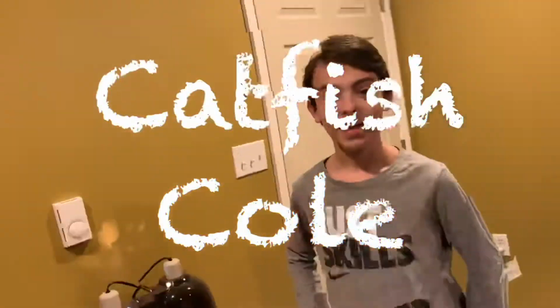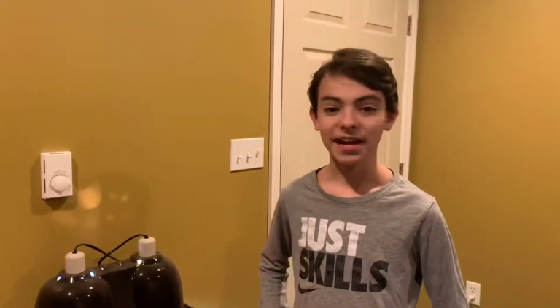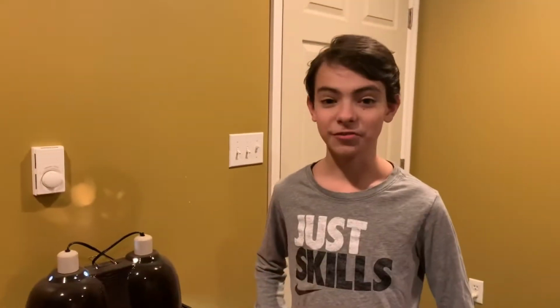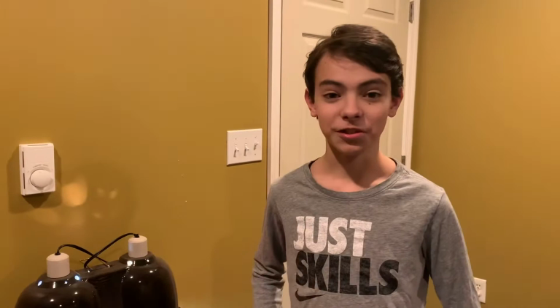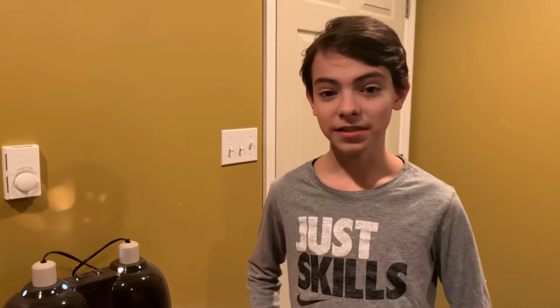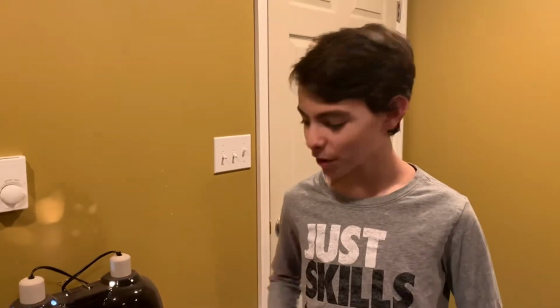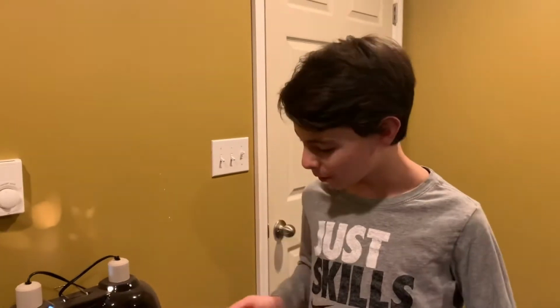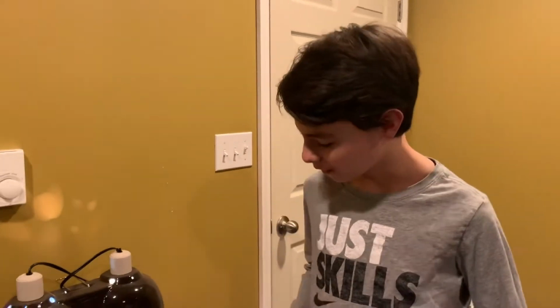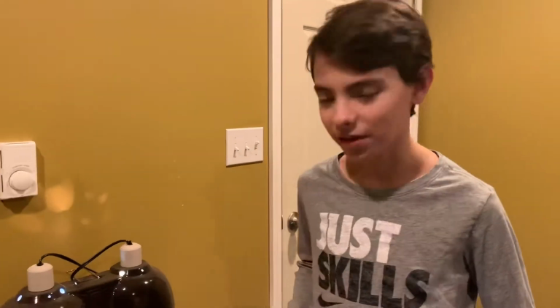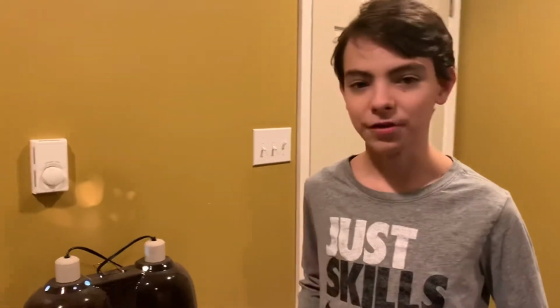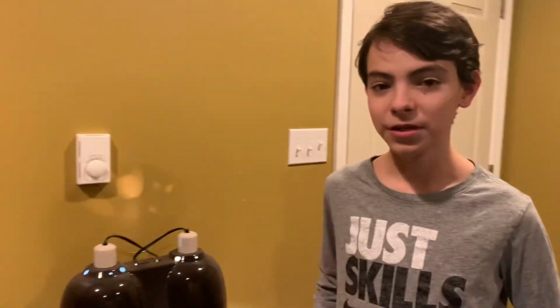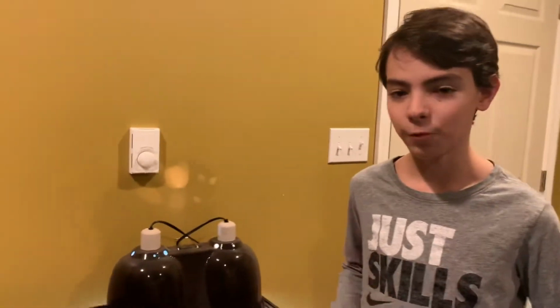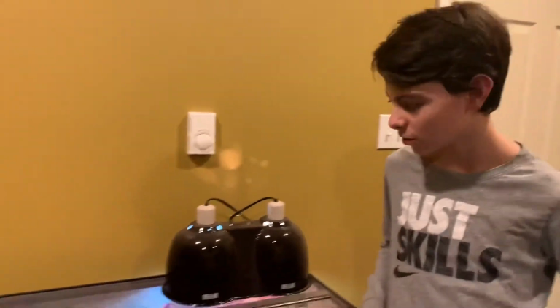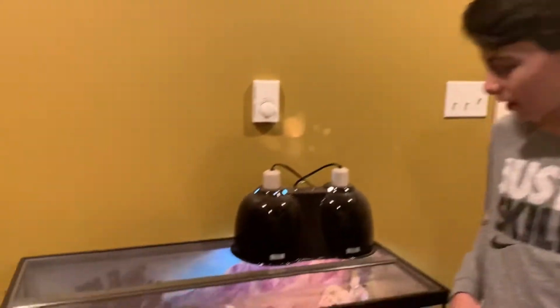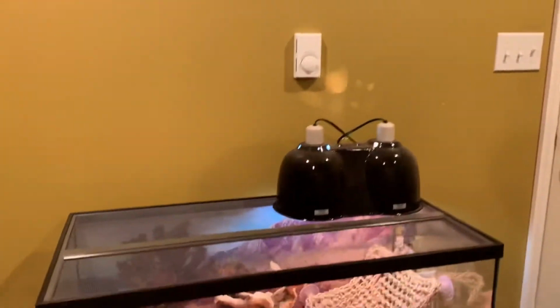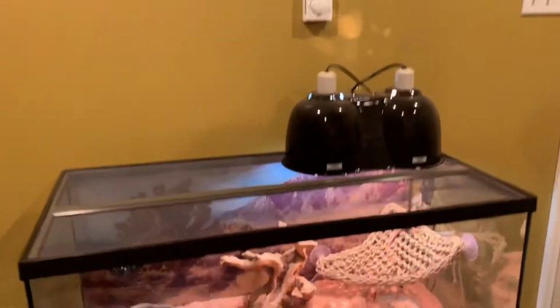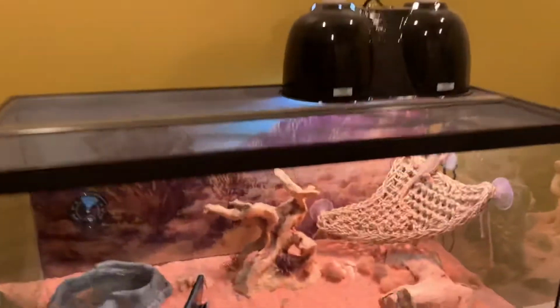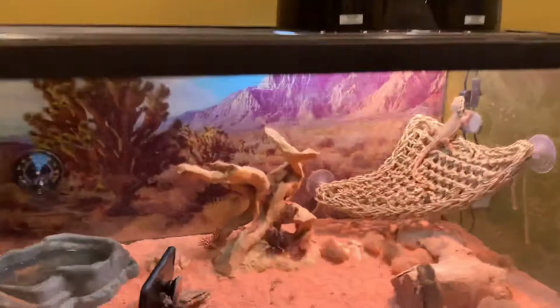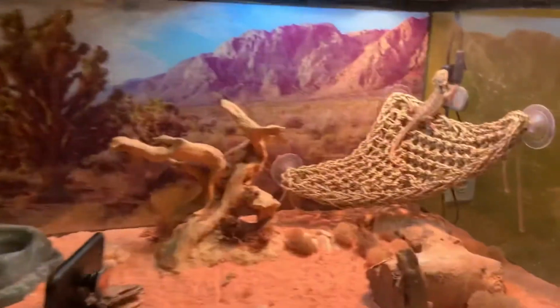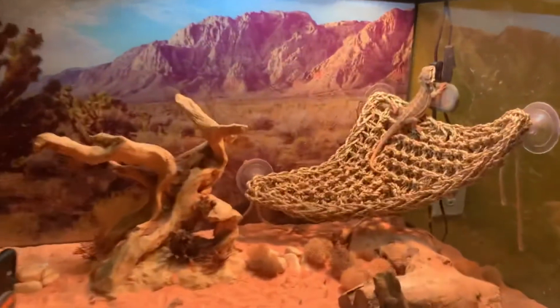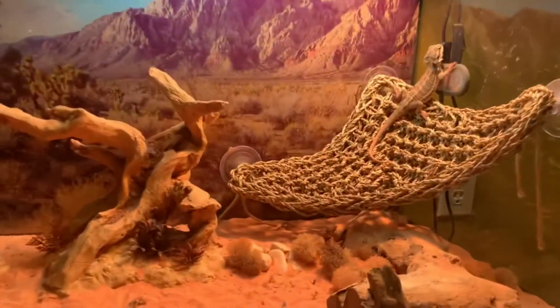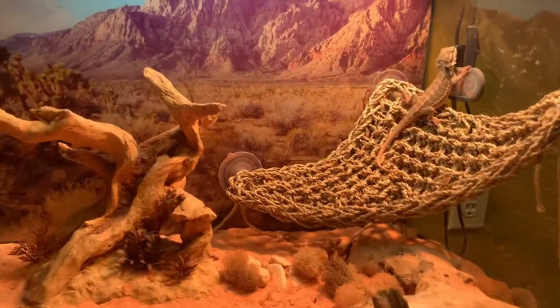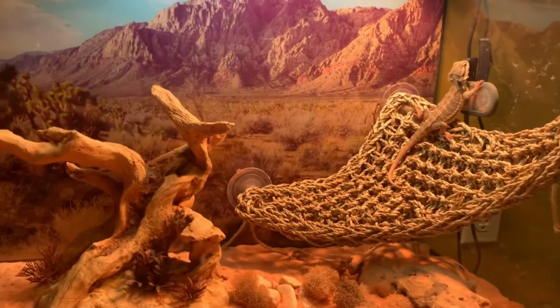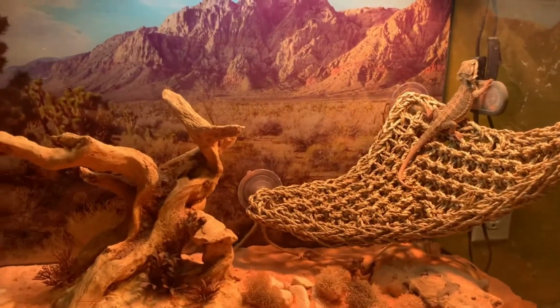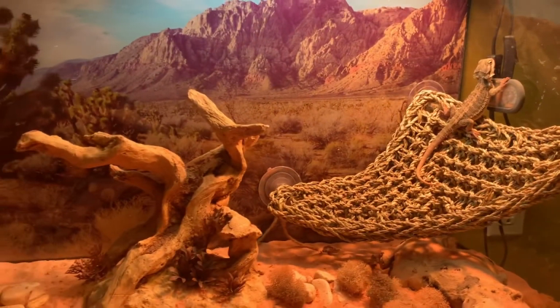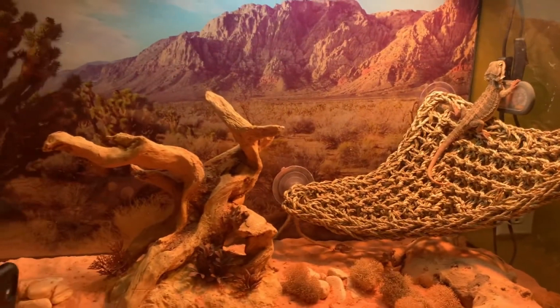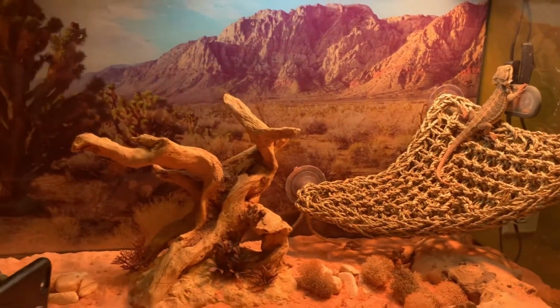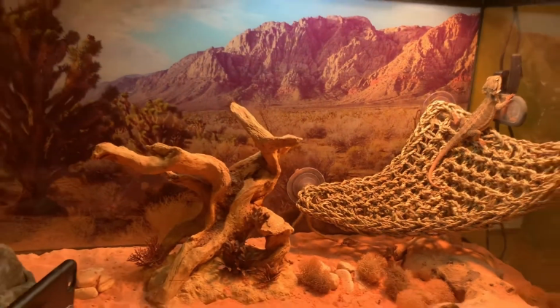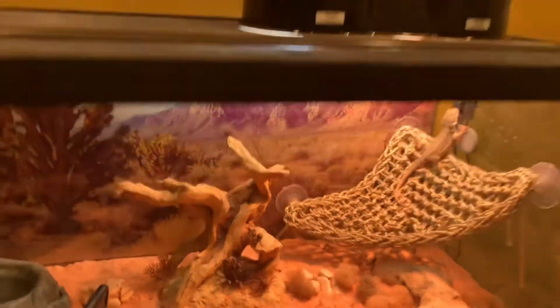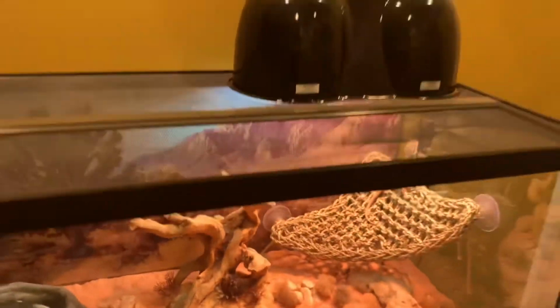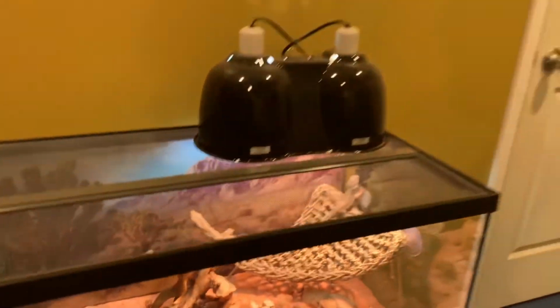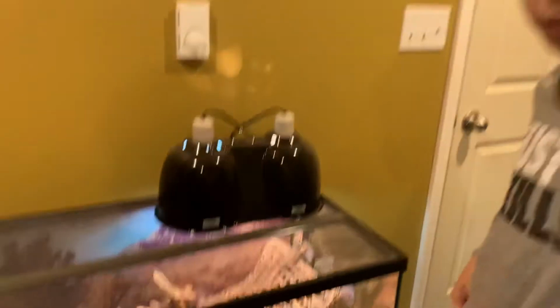Hey guys, Capishwell here. Today we're going to be doing a video on my lizard. I'm pretty sure we're going to start making this into a series, maybe weekly, something like that. We've had the lizard for a little more than a month. I got him for Christmas.